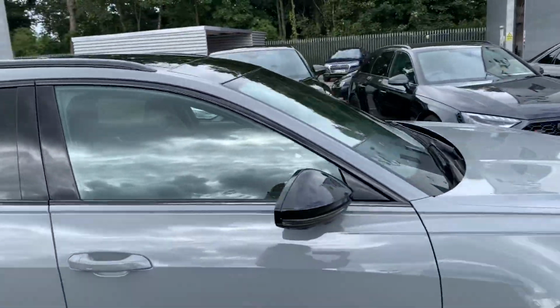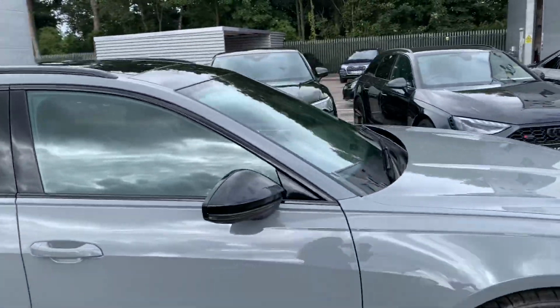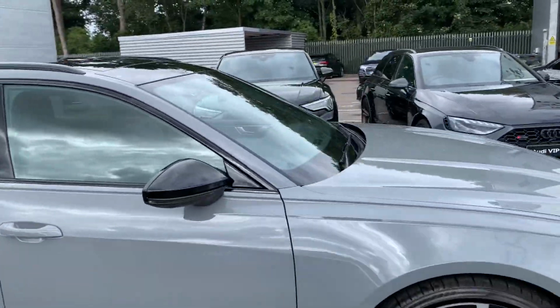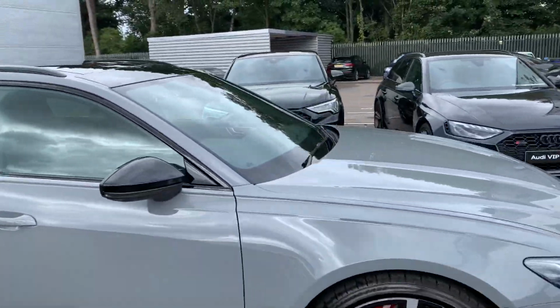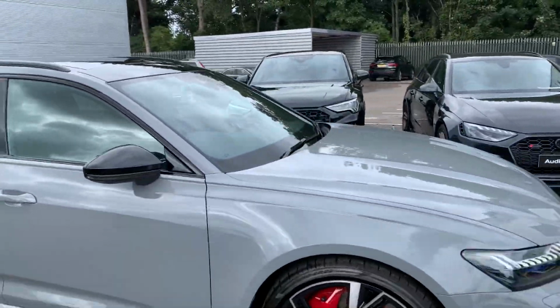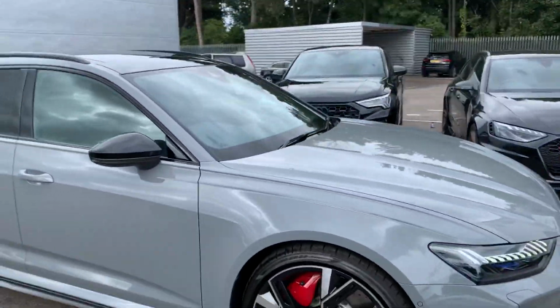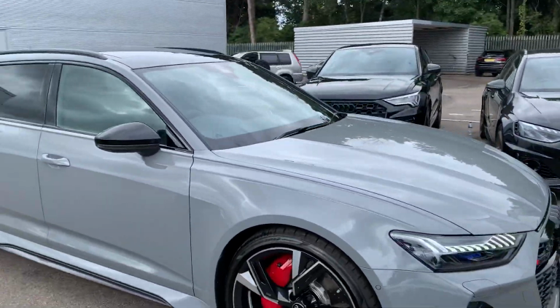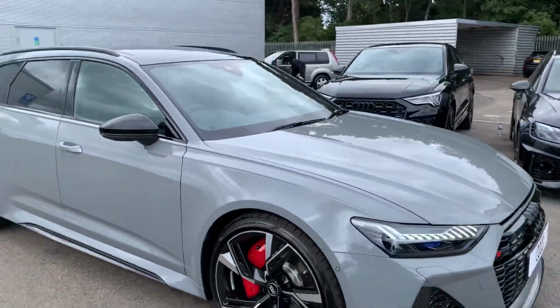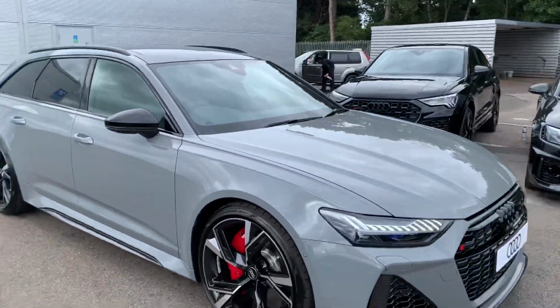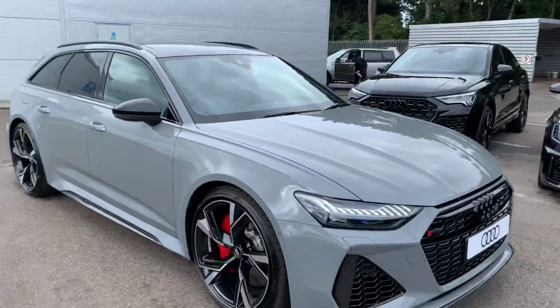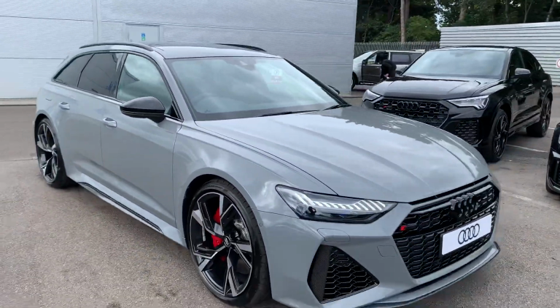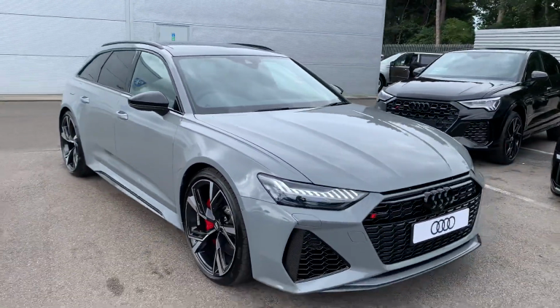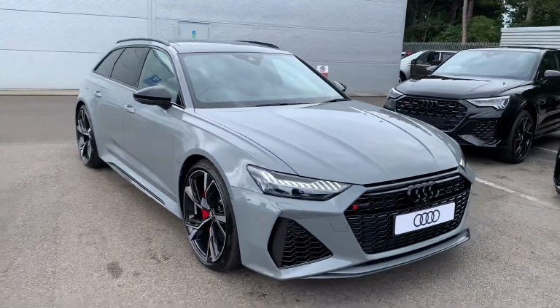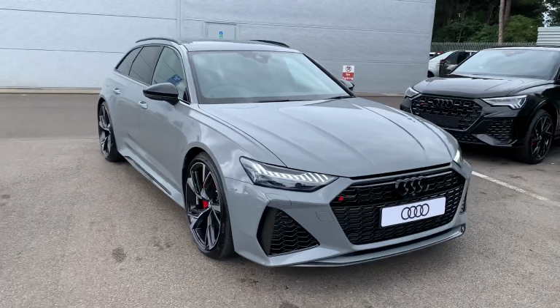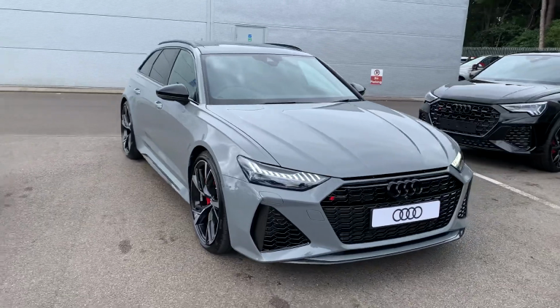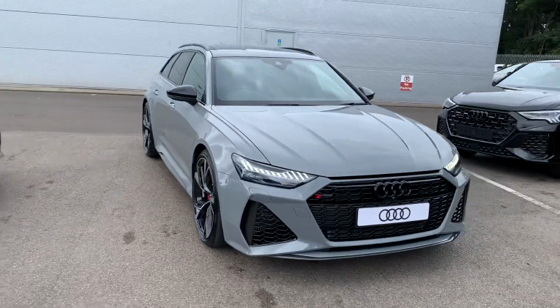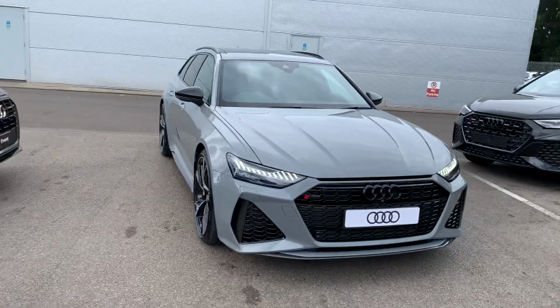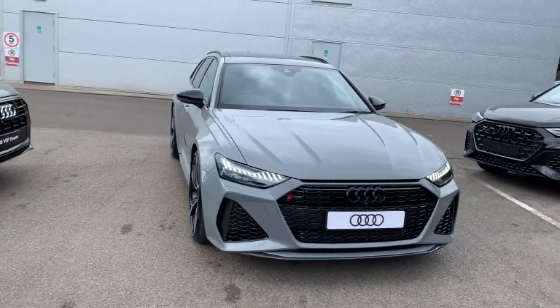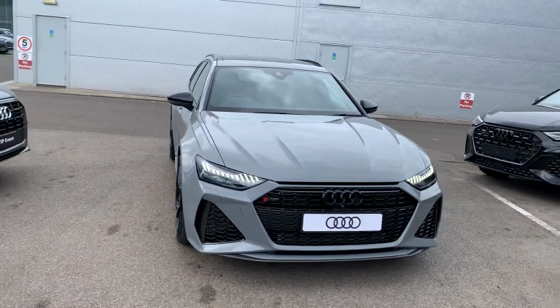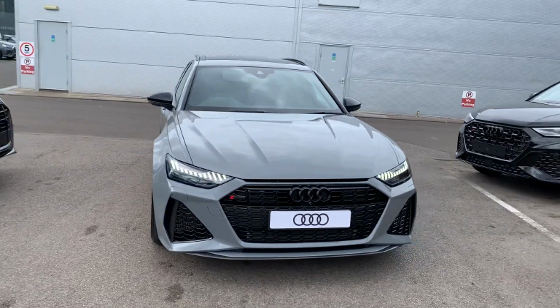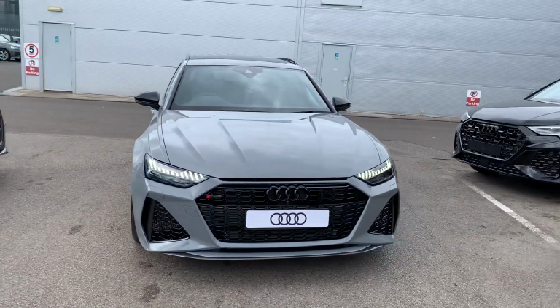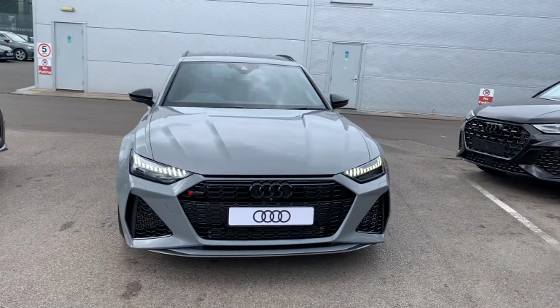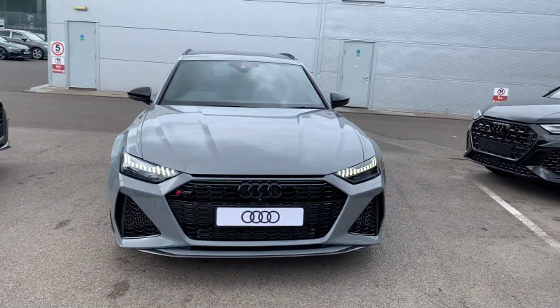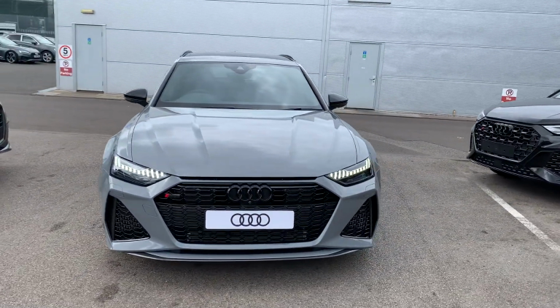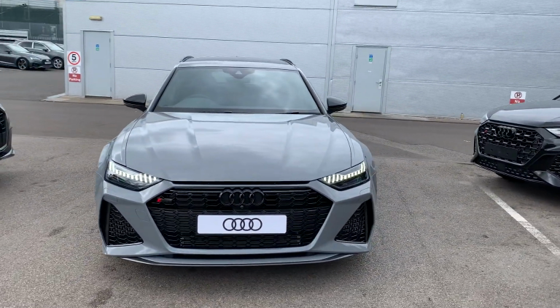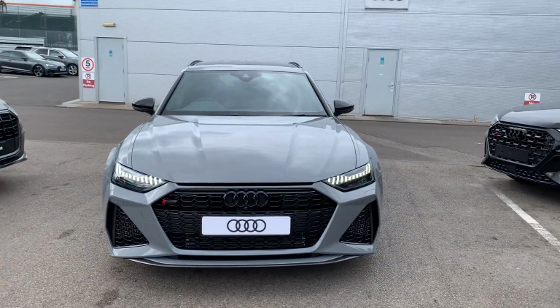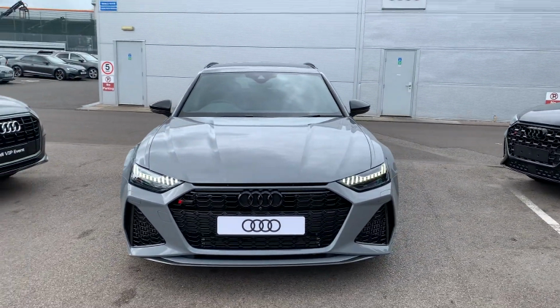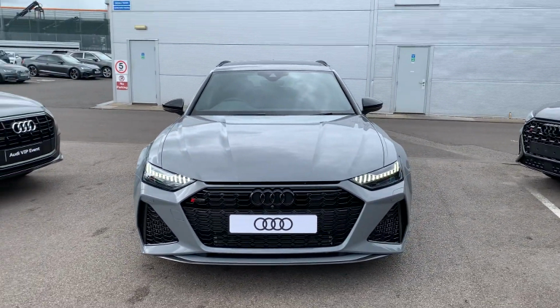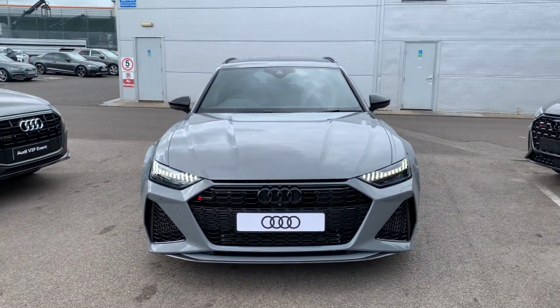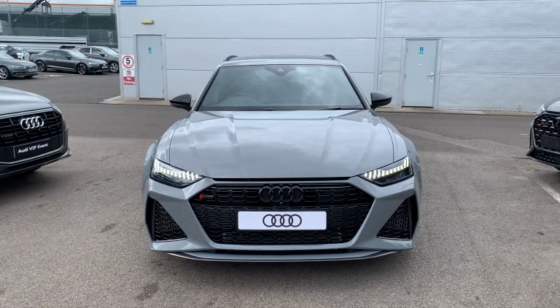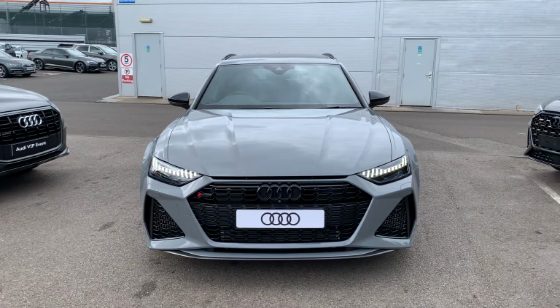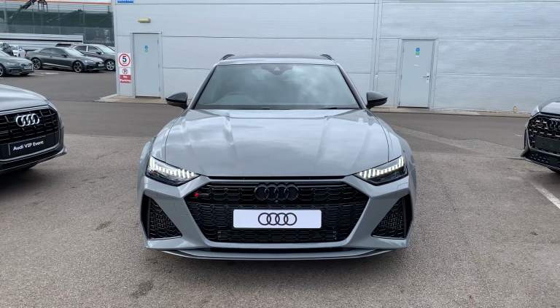If you would like any more information on this Audi RS6, please contact us on 01270 864 091. Thank you for watching.